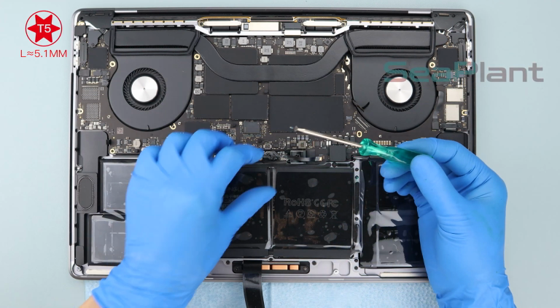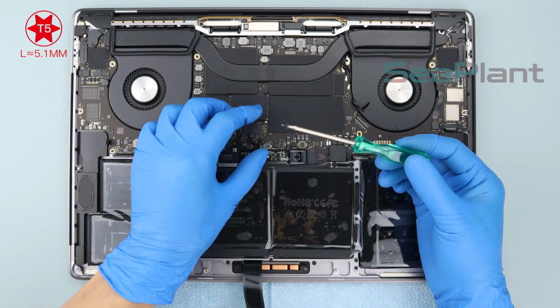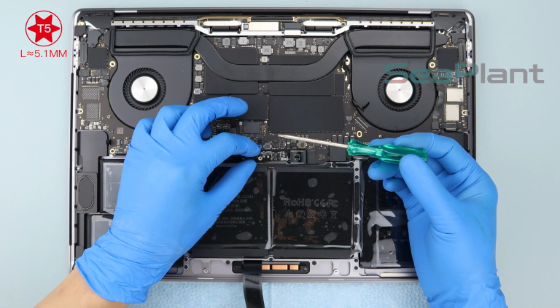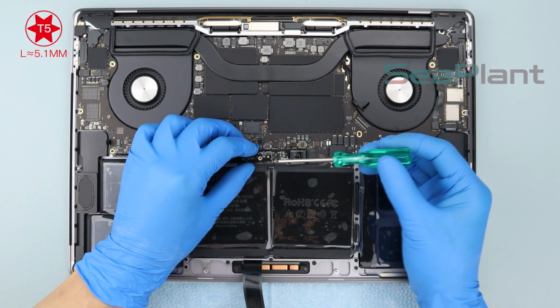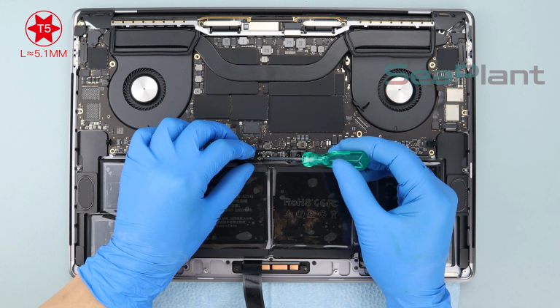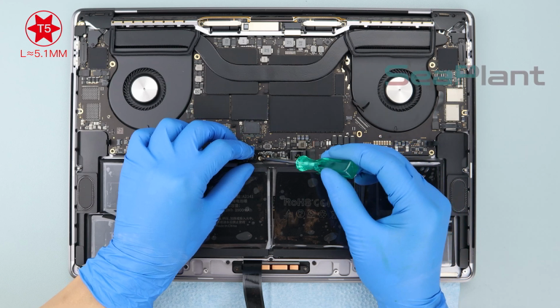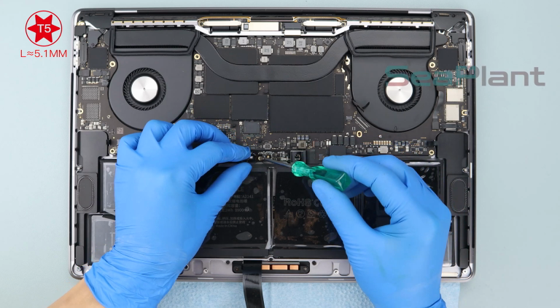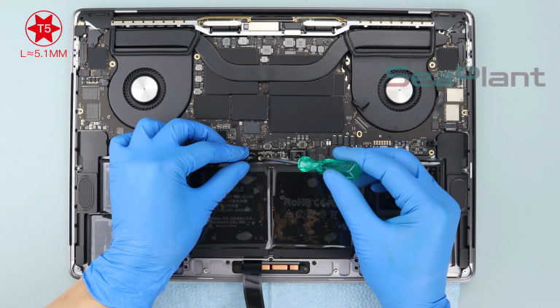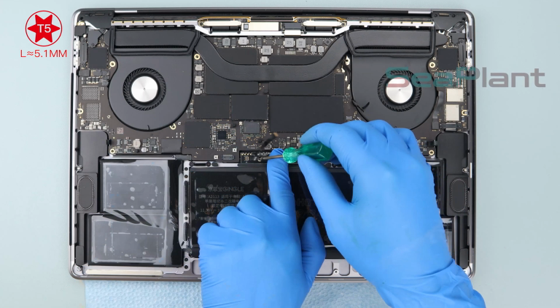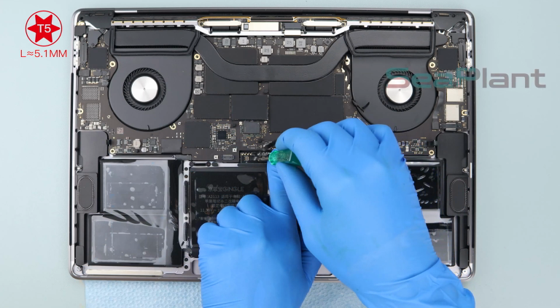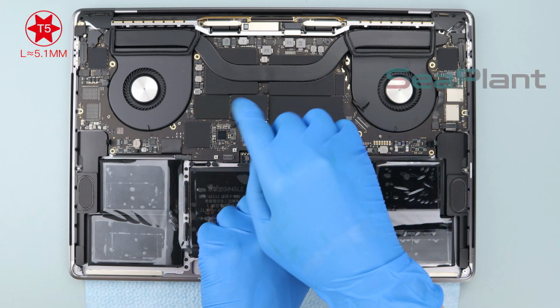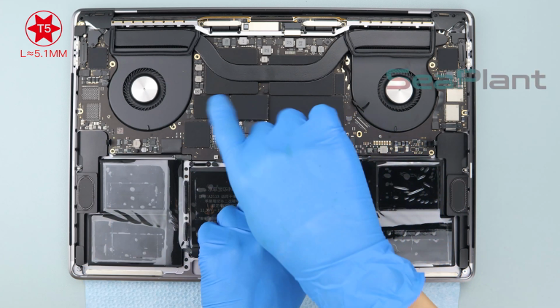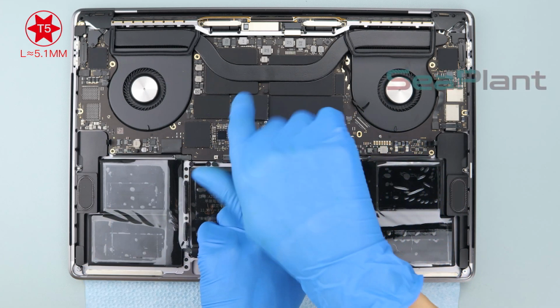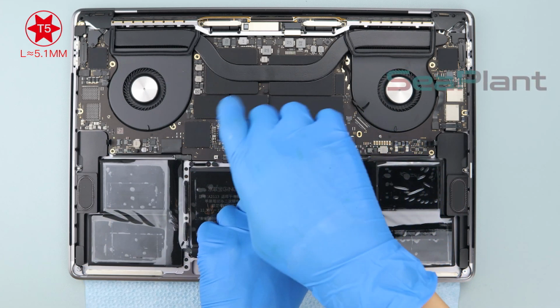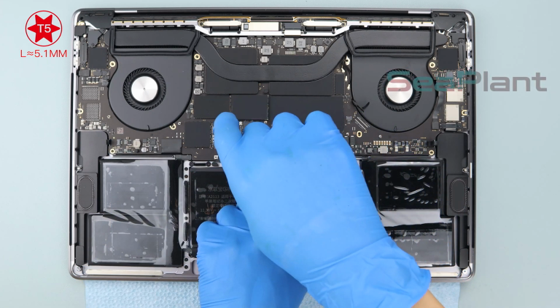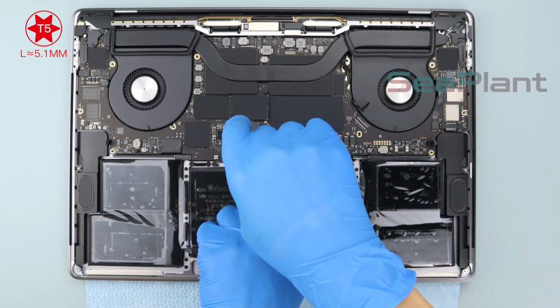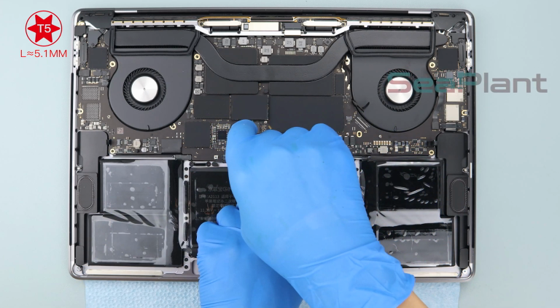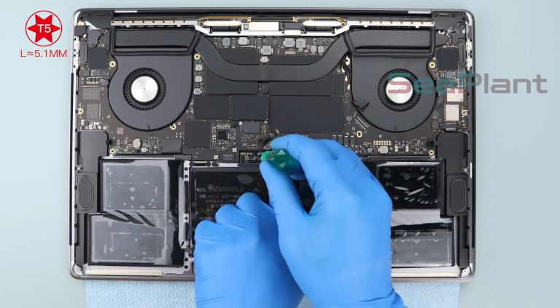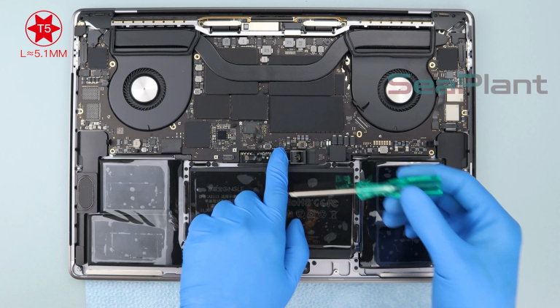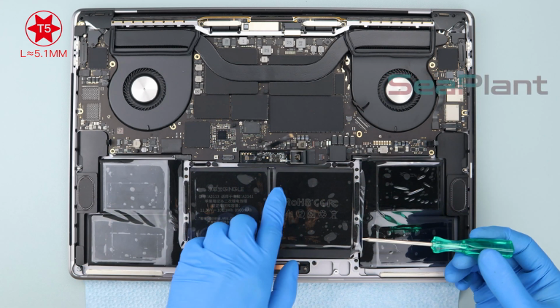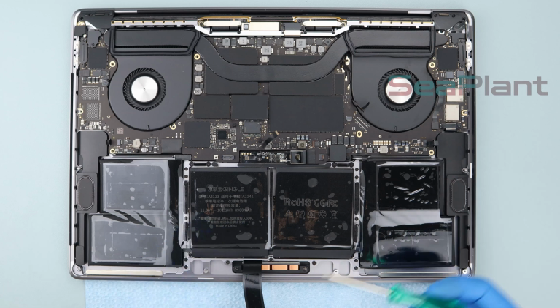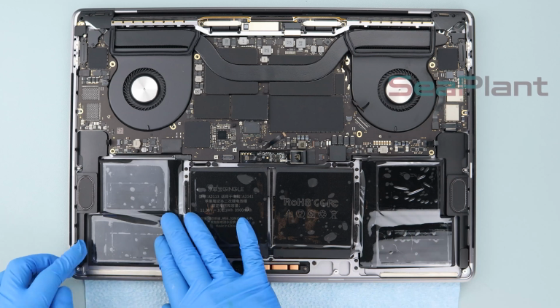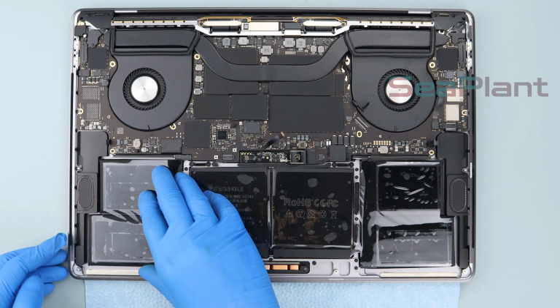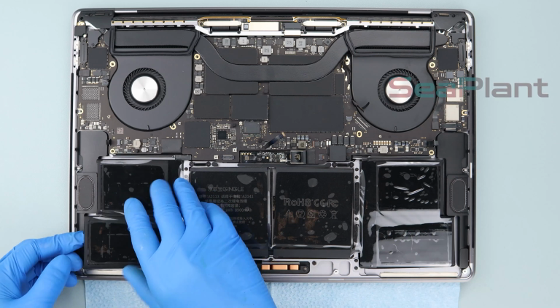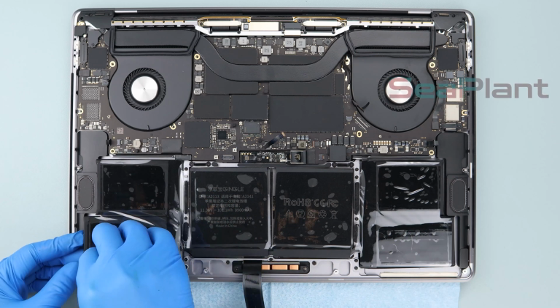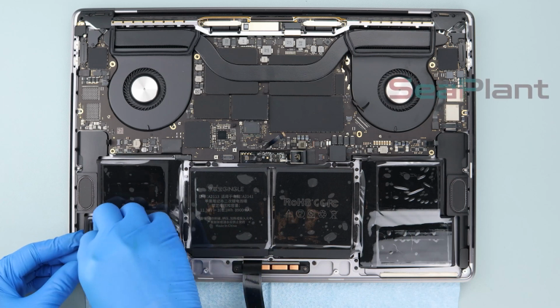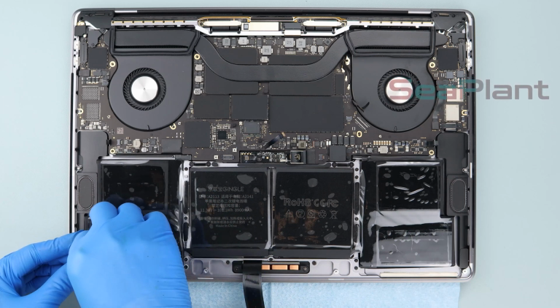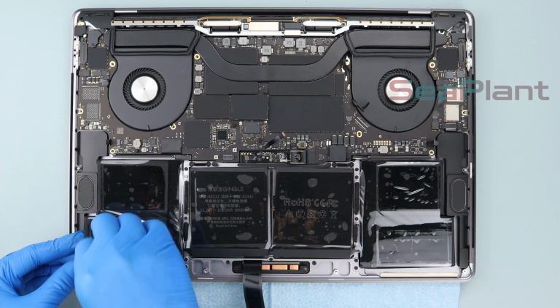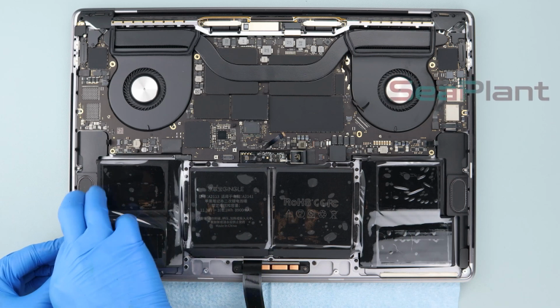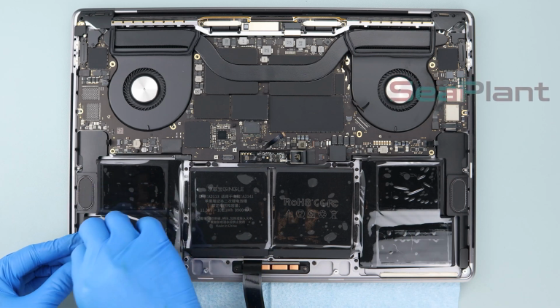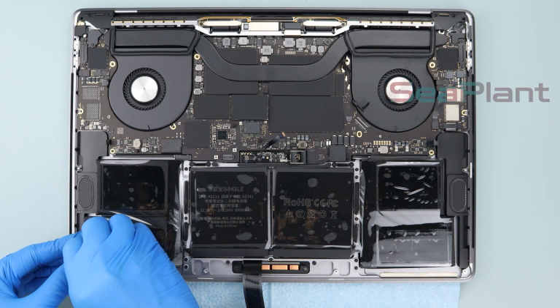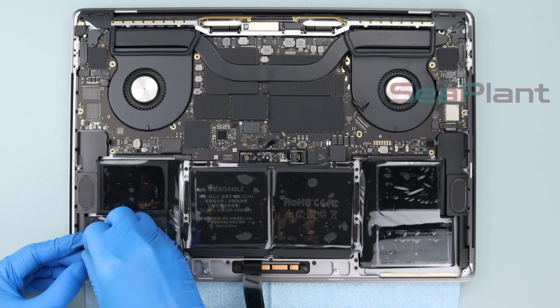Use the T5 torx driver to install the screw into the hole. Then slowly remove the clear protective film from the new battery.